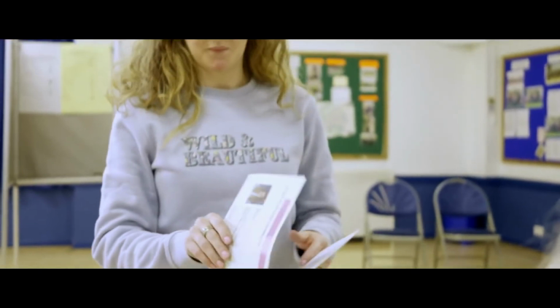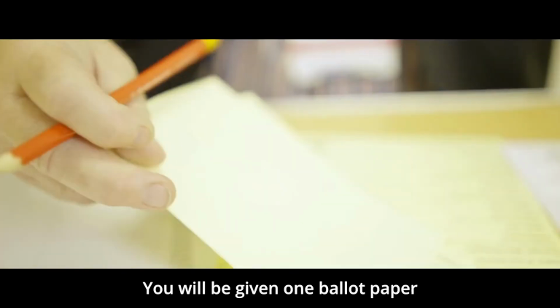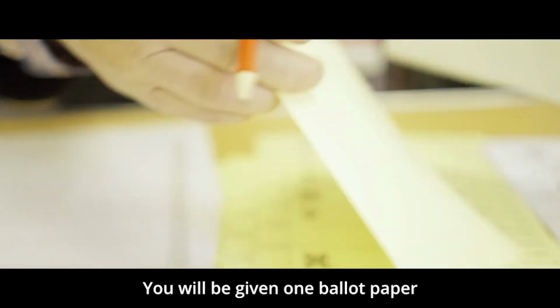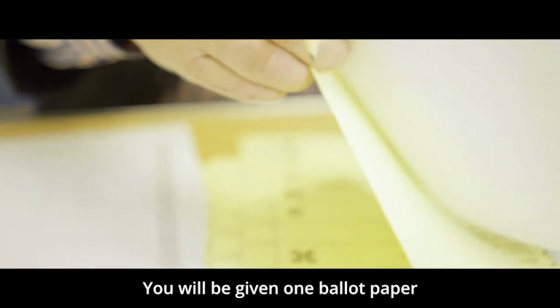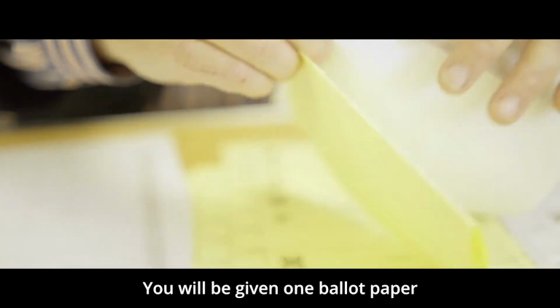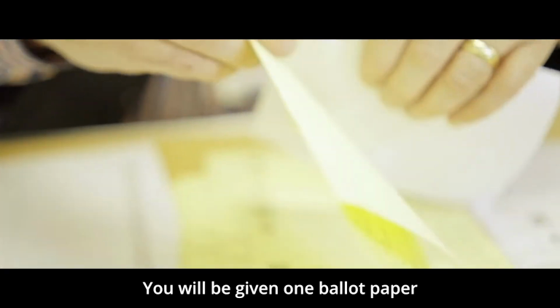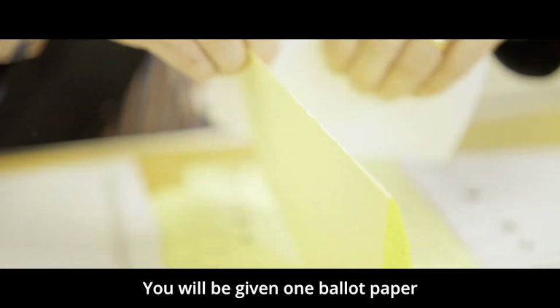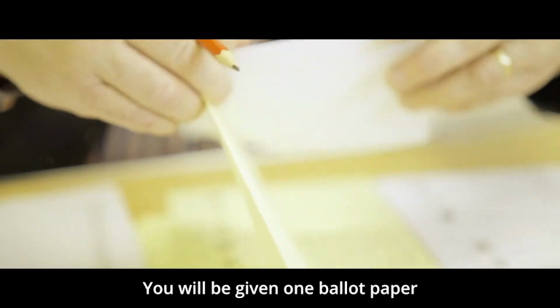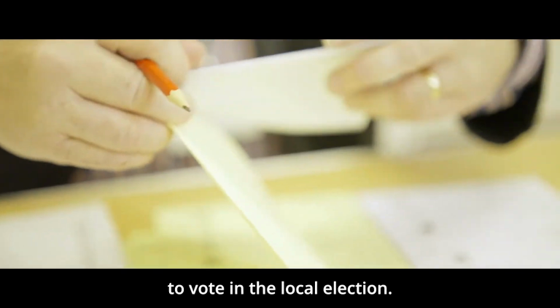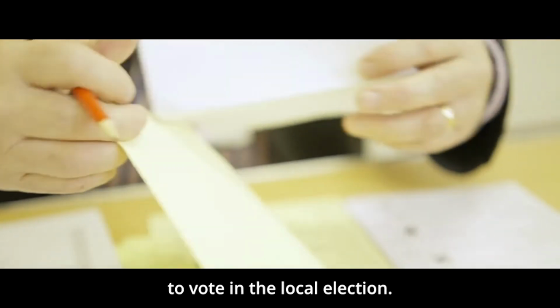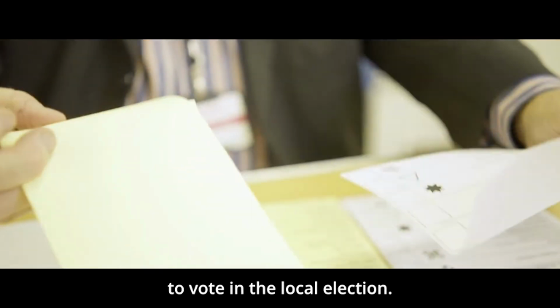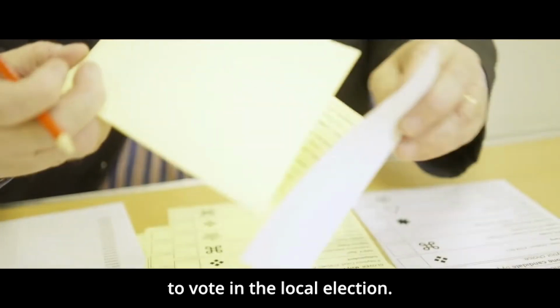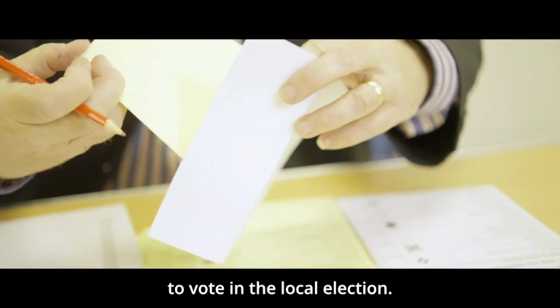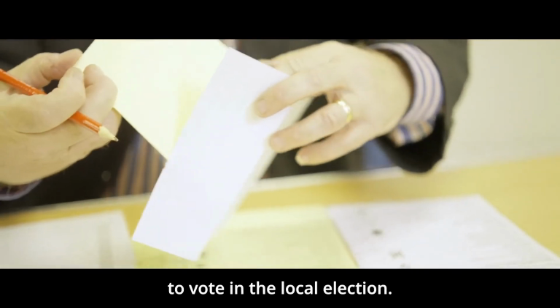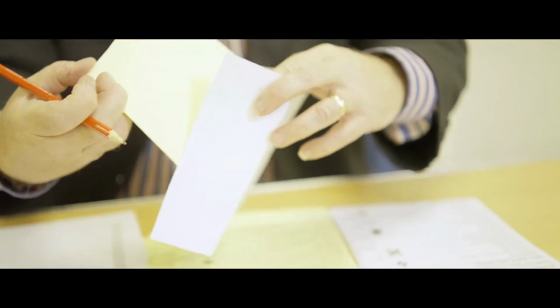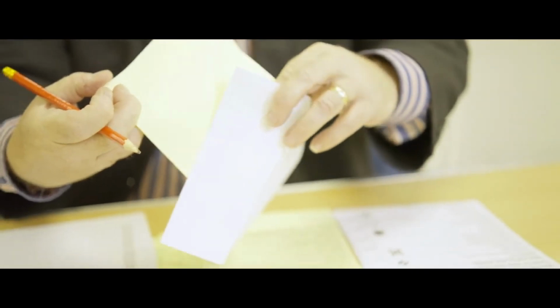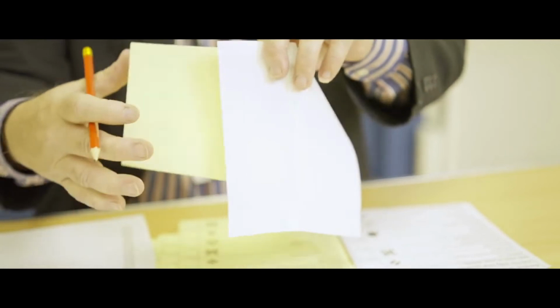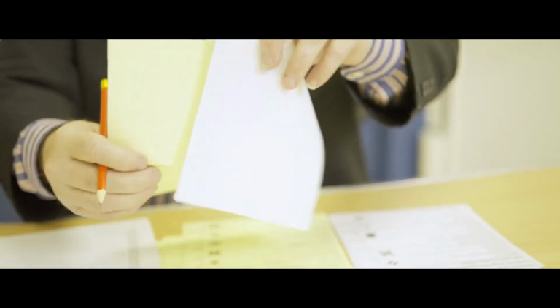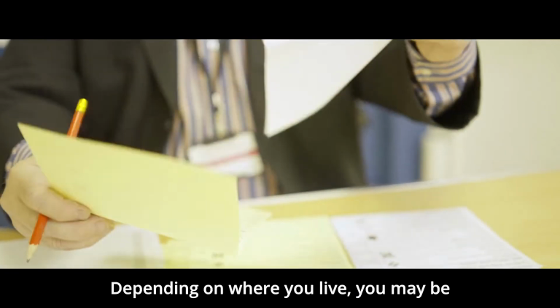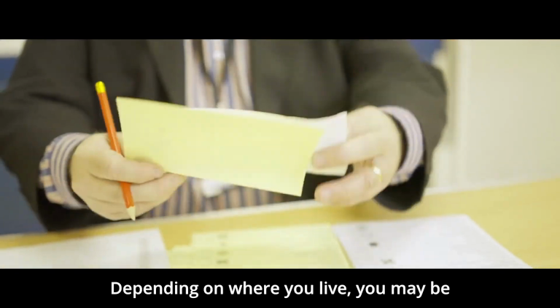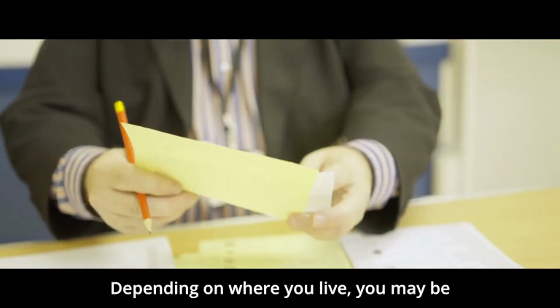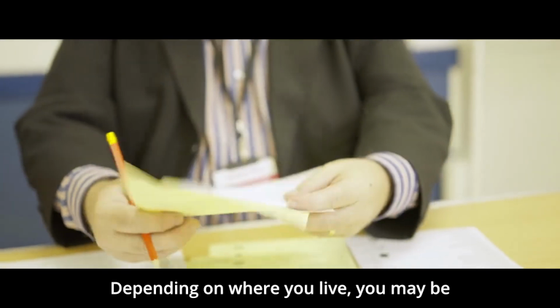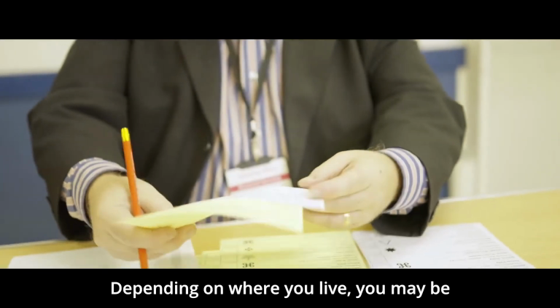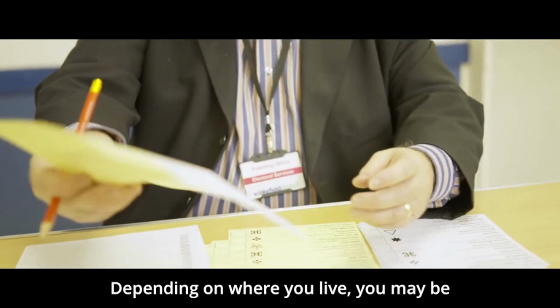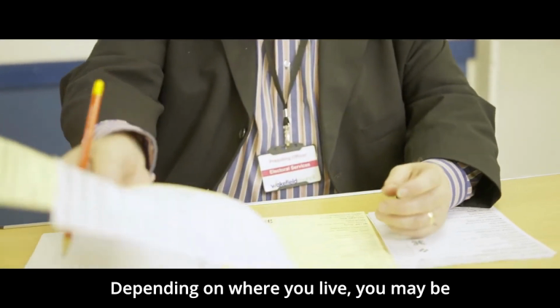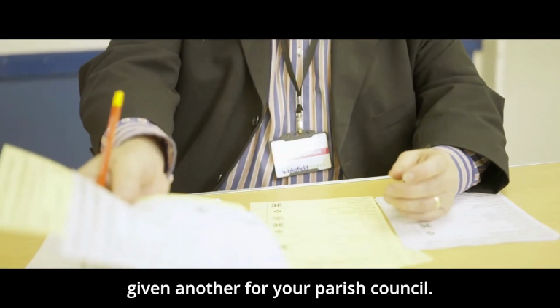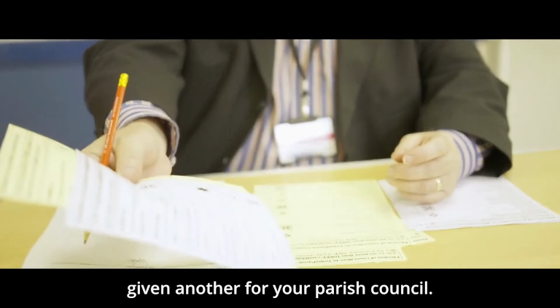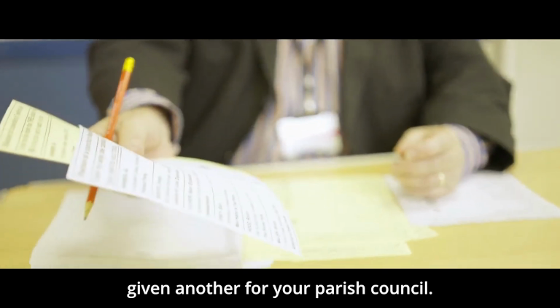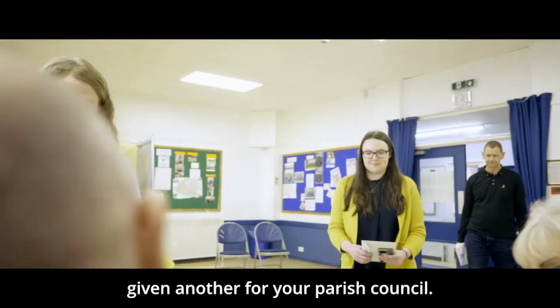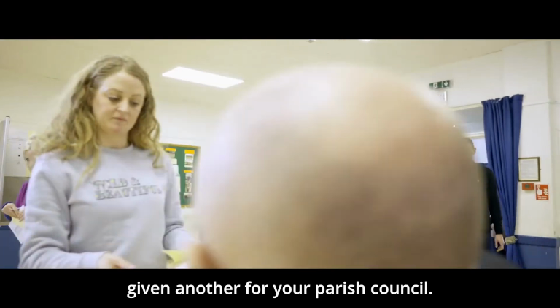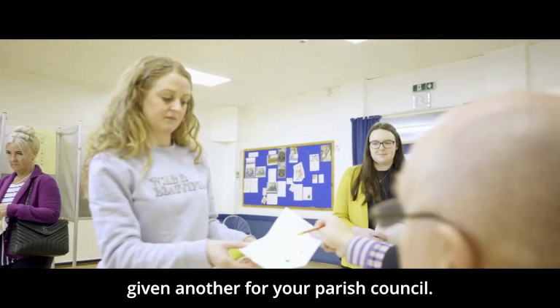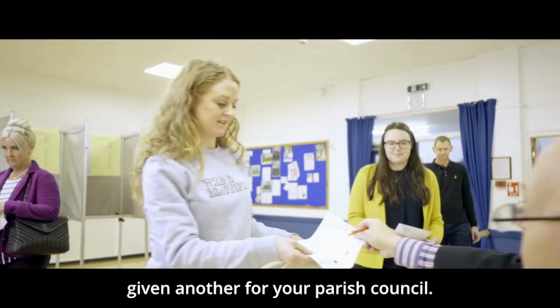You will be given one ballot paper to vote in the local election. Depending on where you live, you may be given another for your parish council.